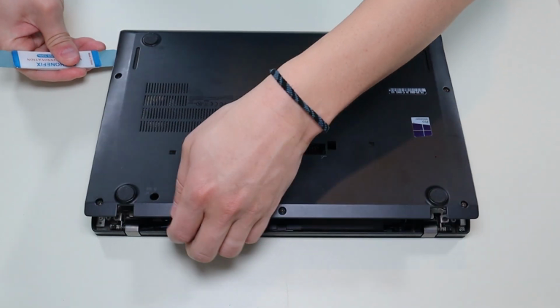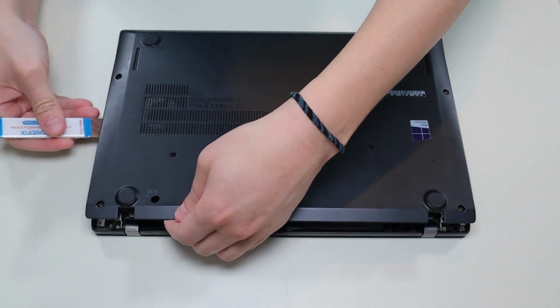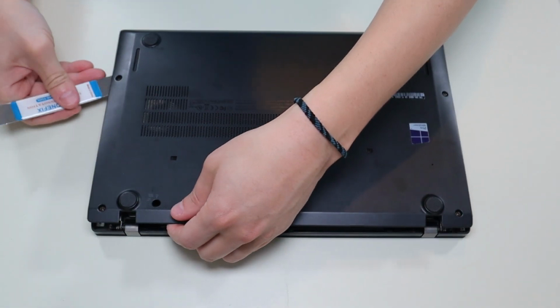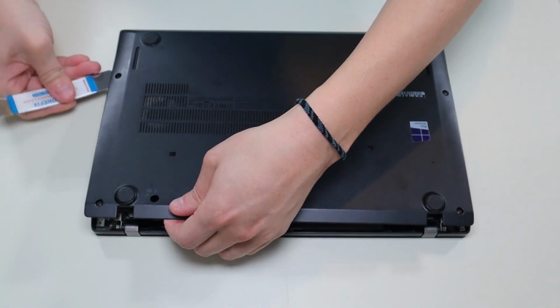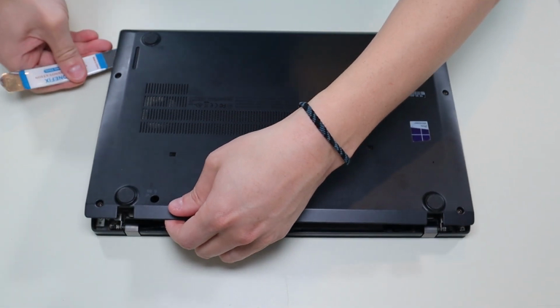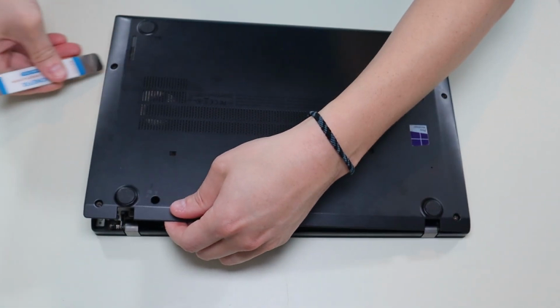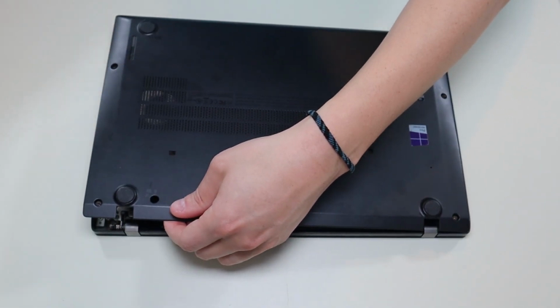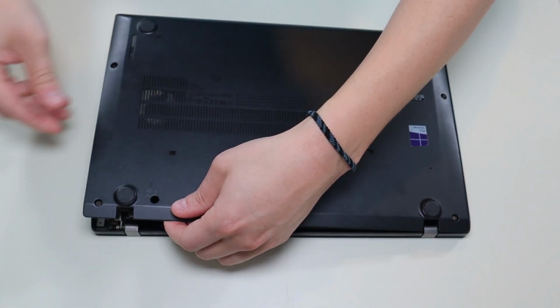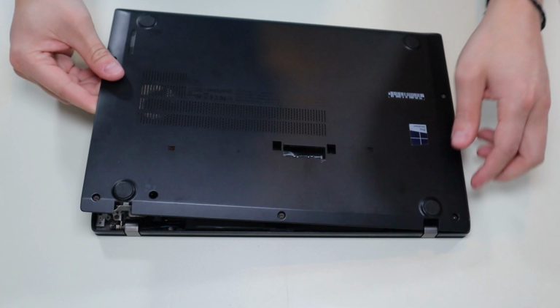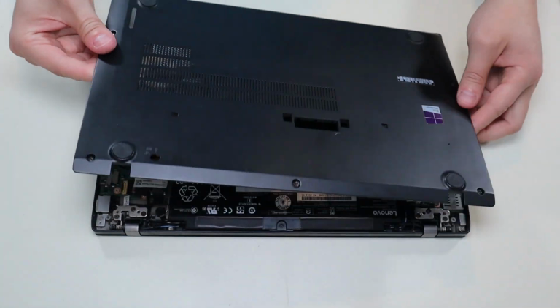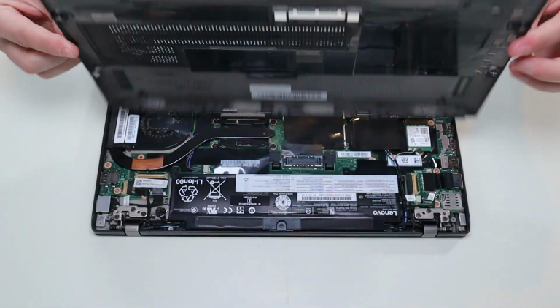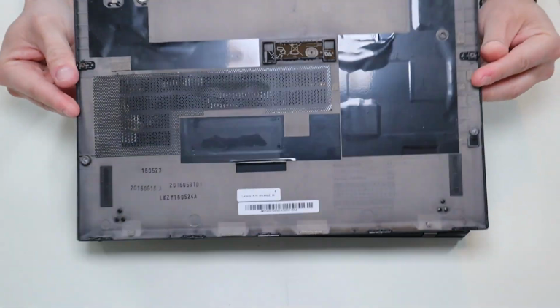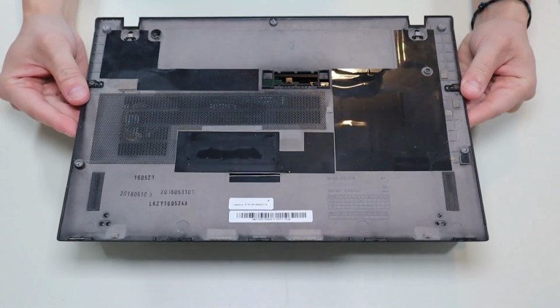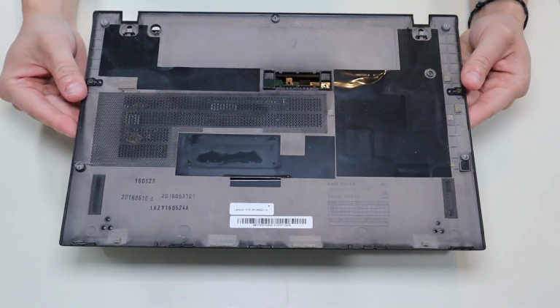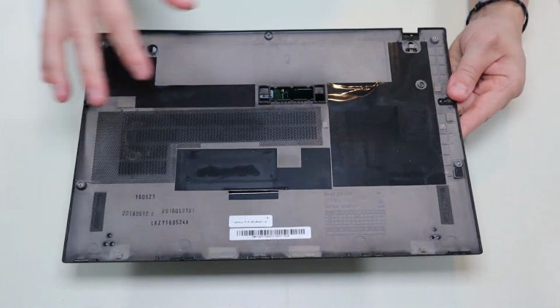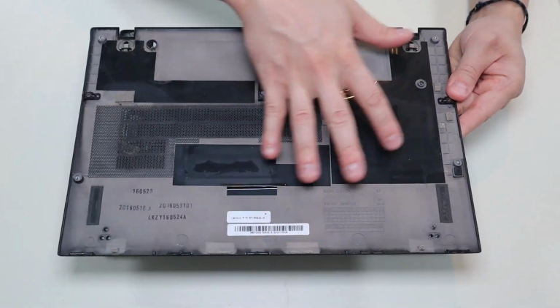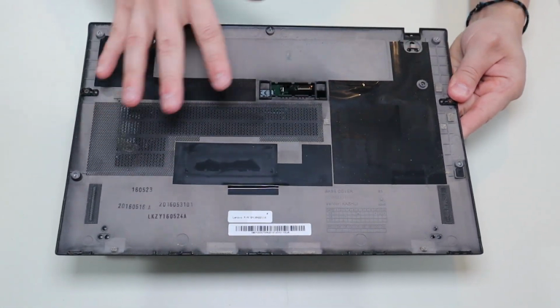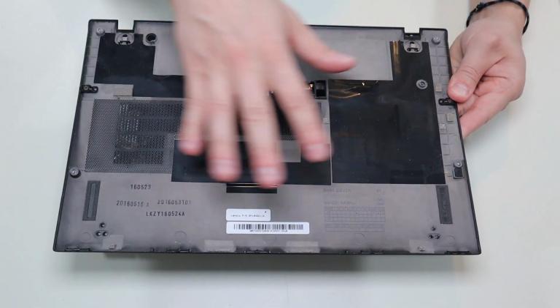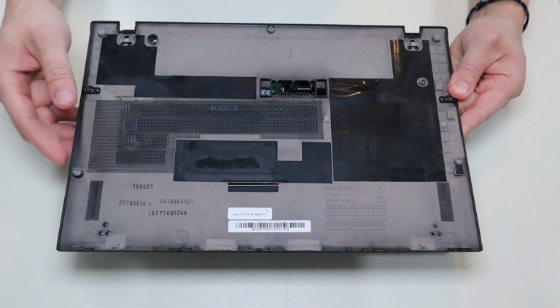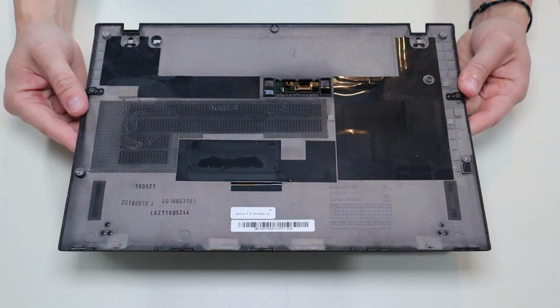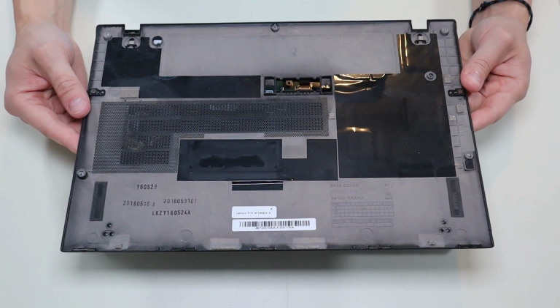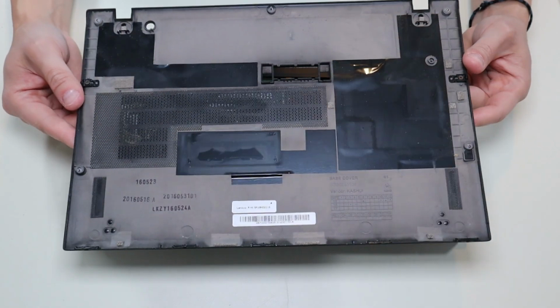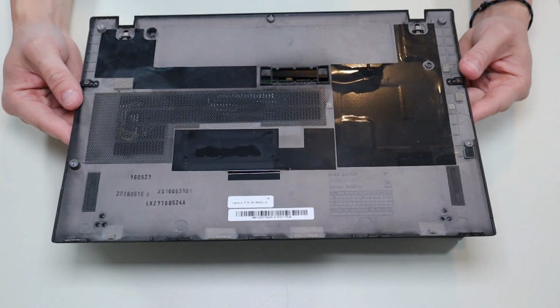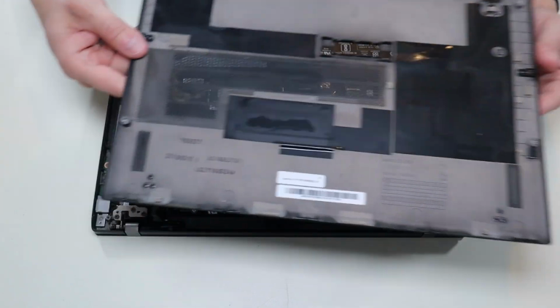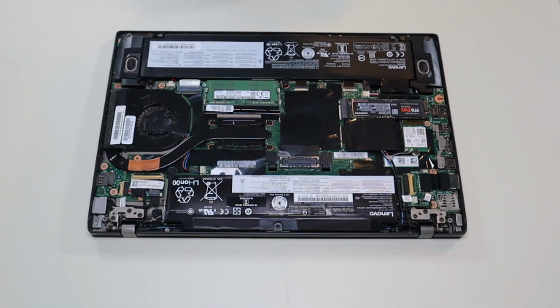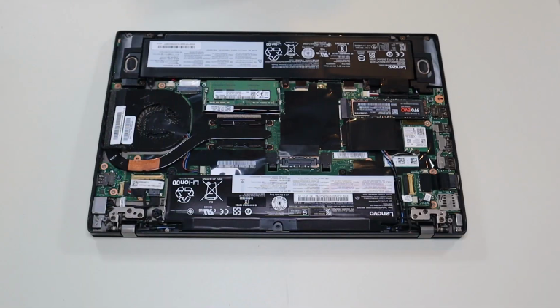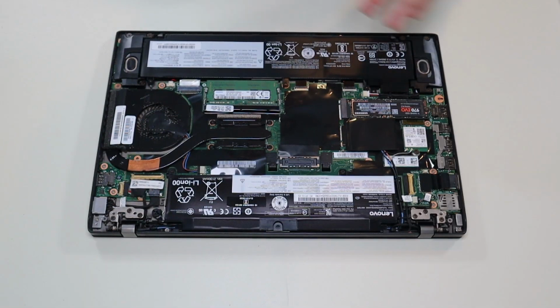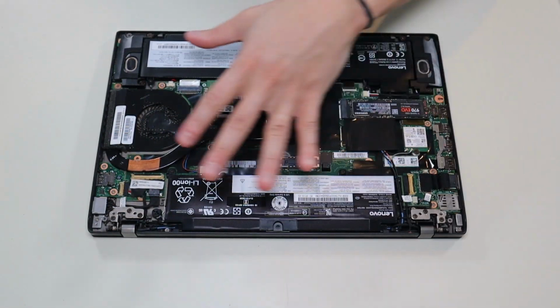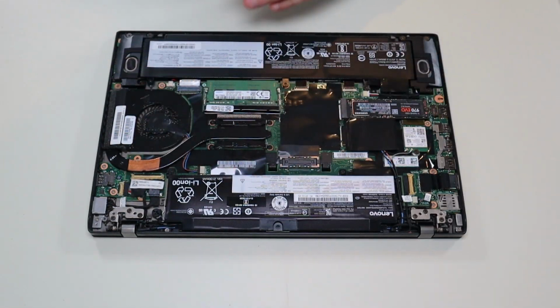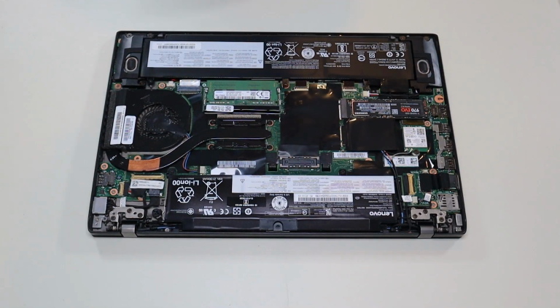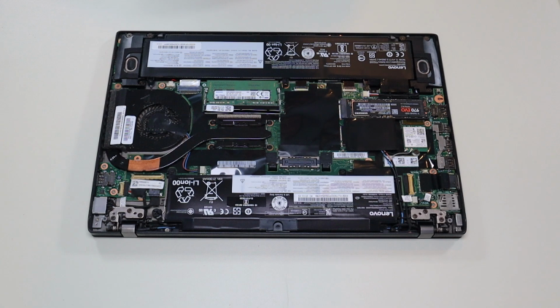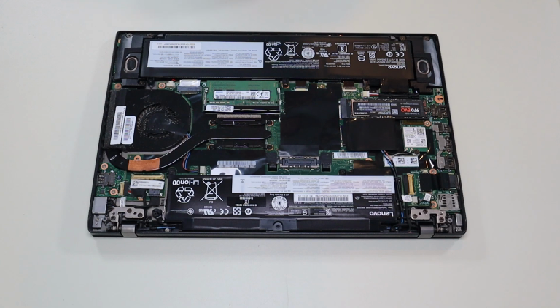Now this has been taken off once before so you may have a harder time than that, but it does come off fairly easily. There's nothing attached to the bottom case, it's just the panel. After removing your bottom case this is what you're looking at for the inside of your computer.